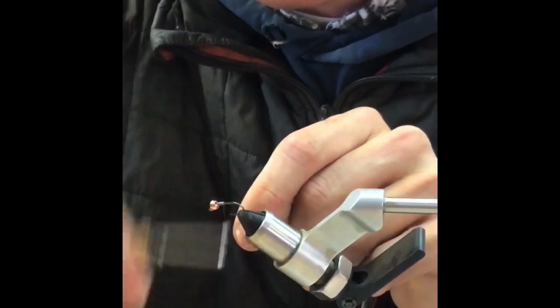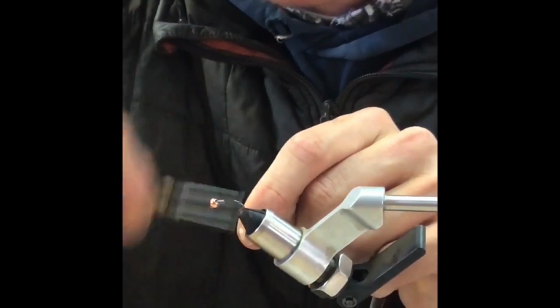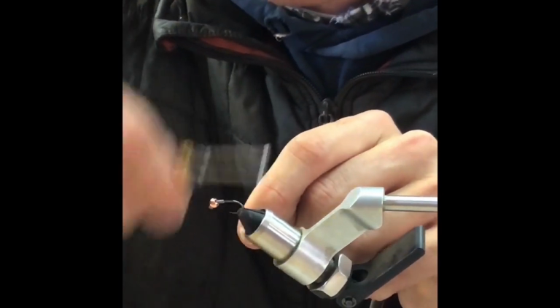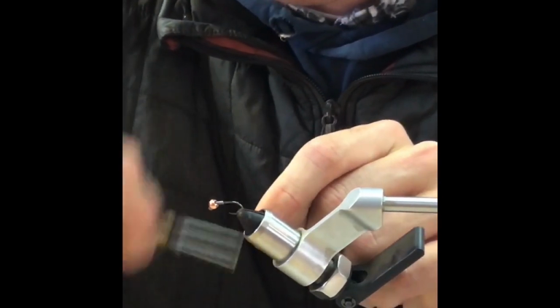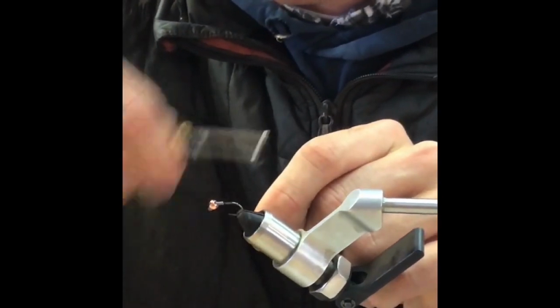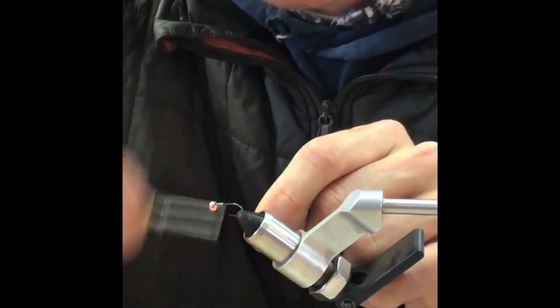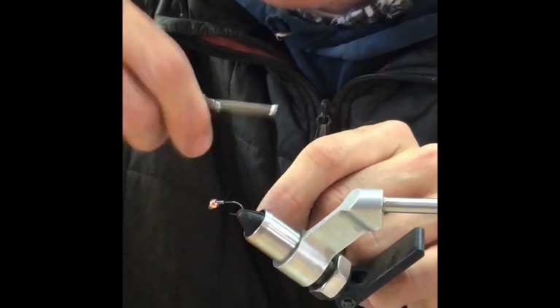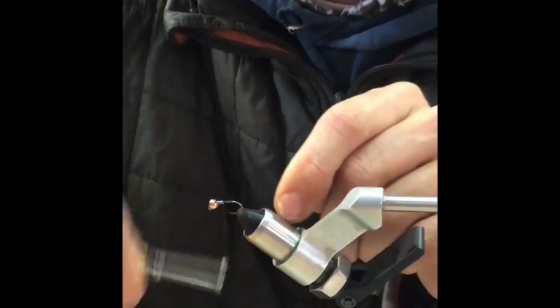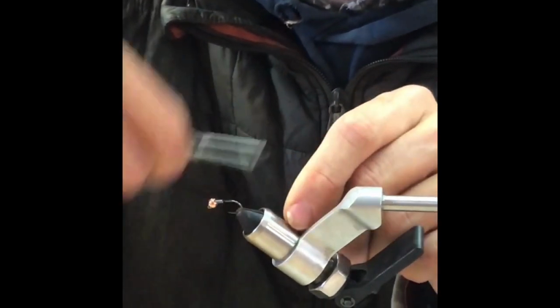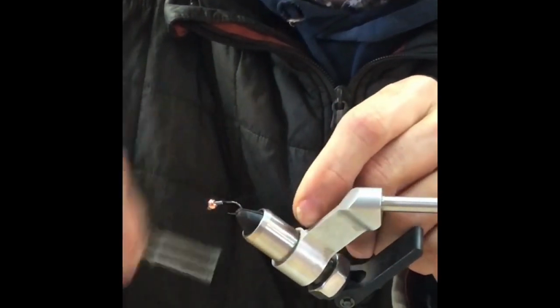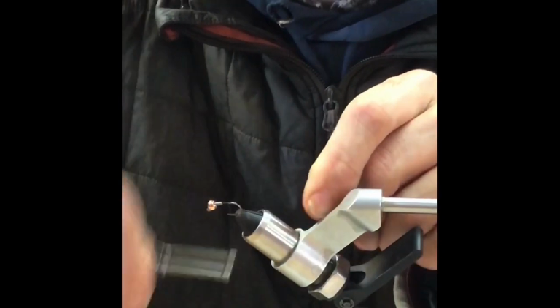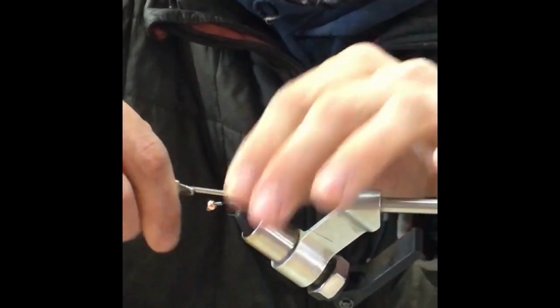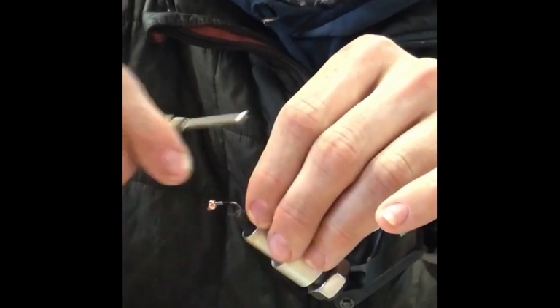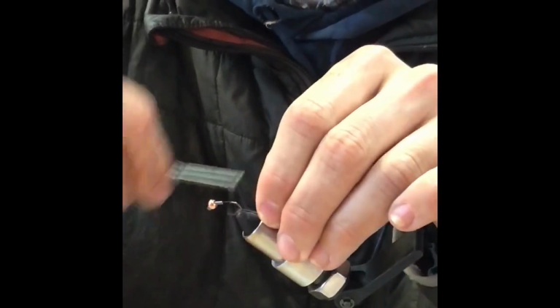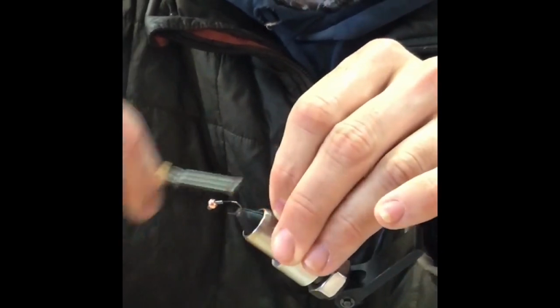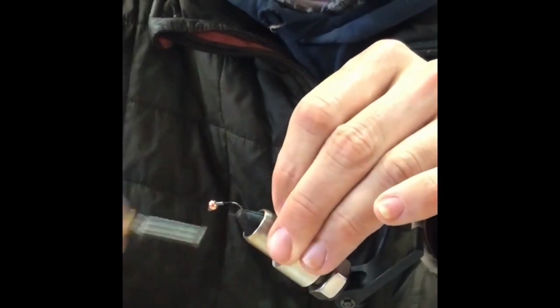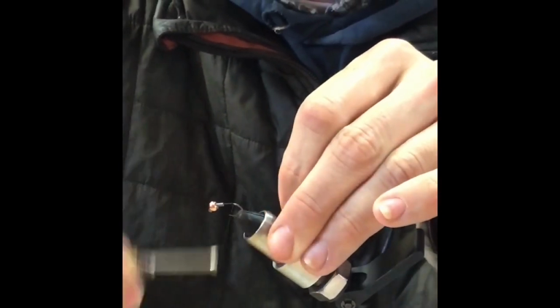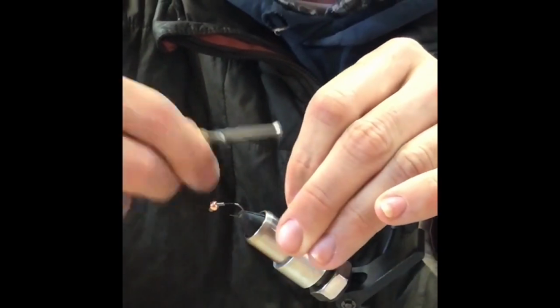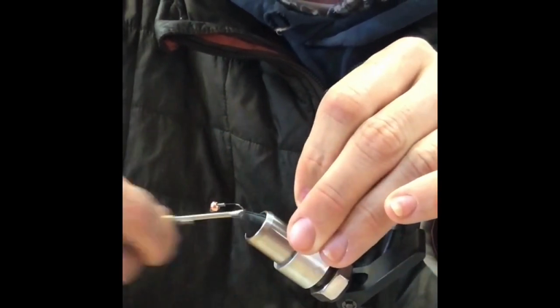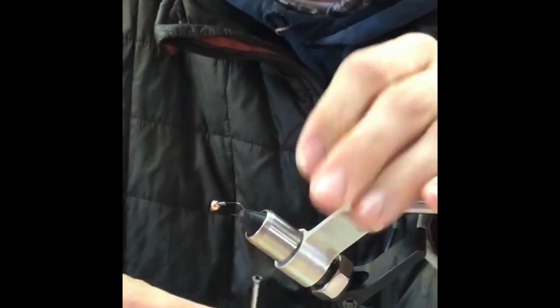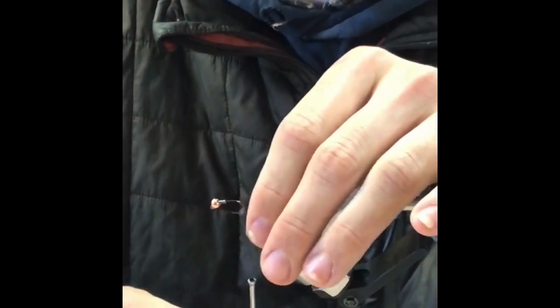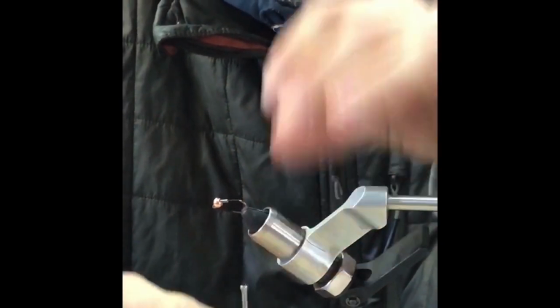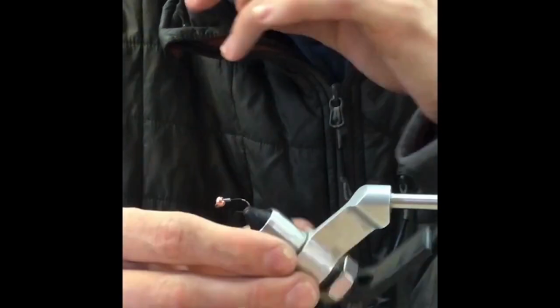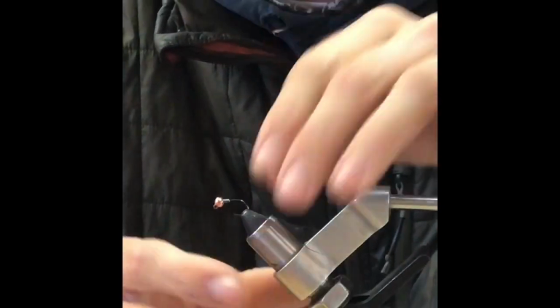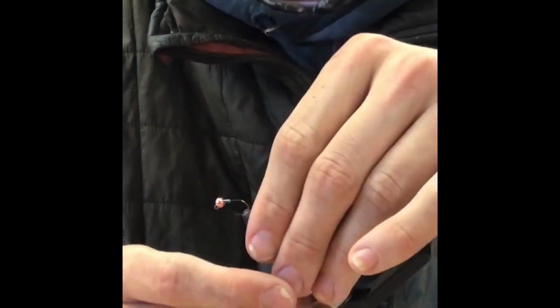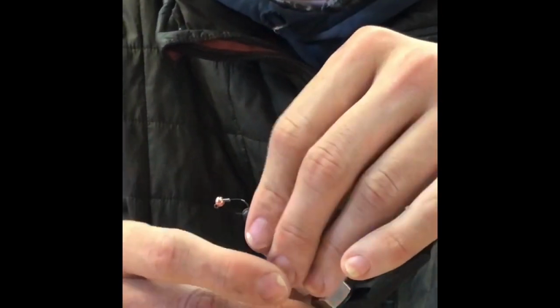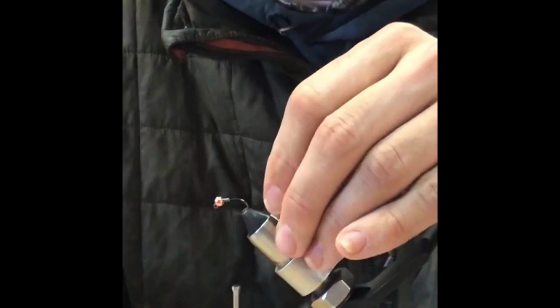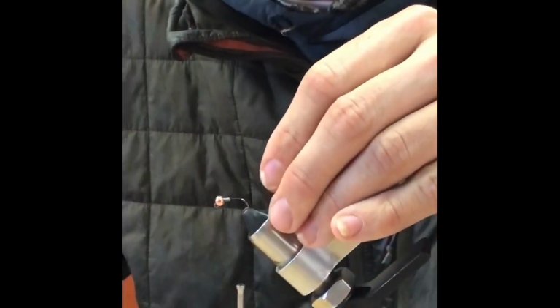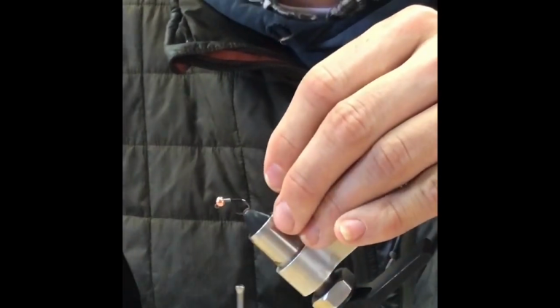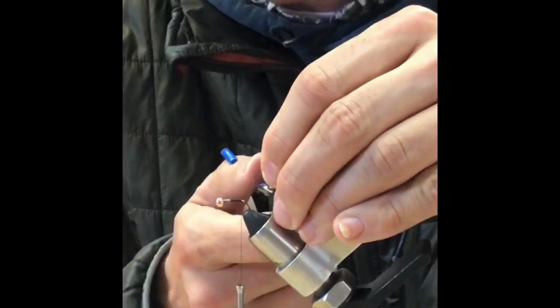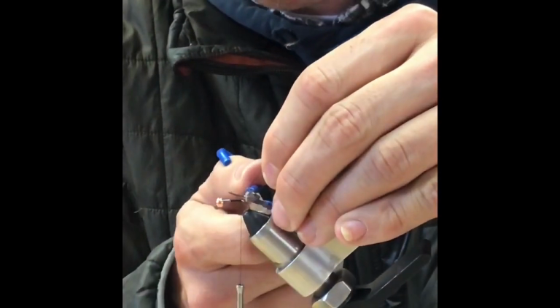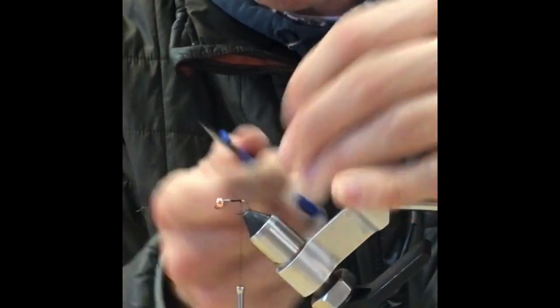A little bit of lead on there — seven or eight turns of lead. Come back to right there where the barb would be. This is a barbless hook, but right to the very back of where the barb would be.